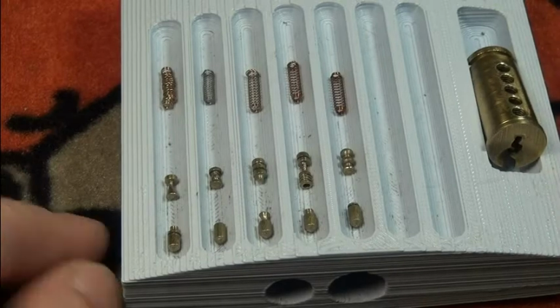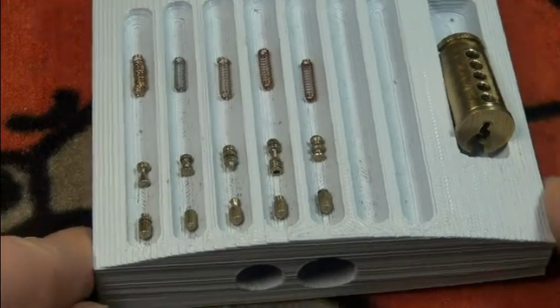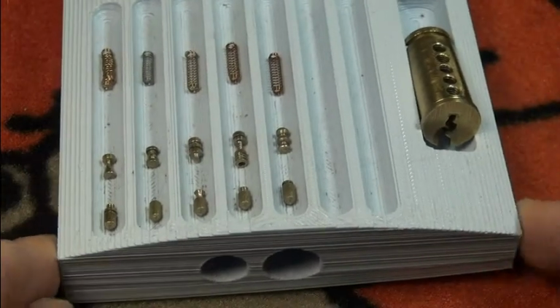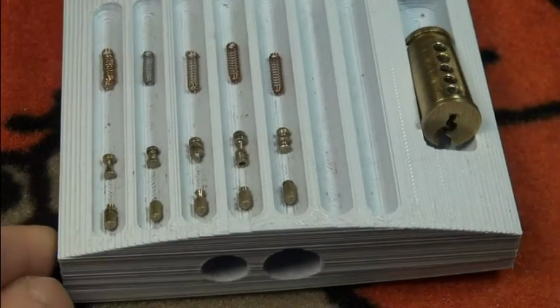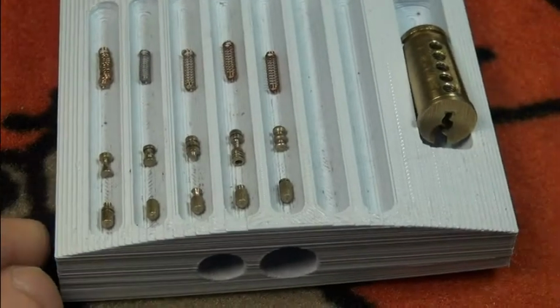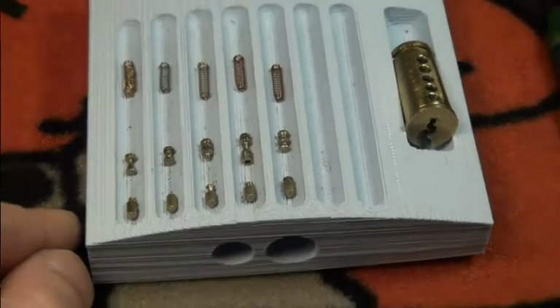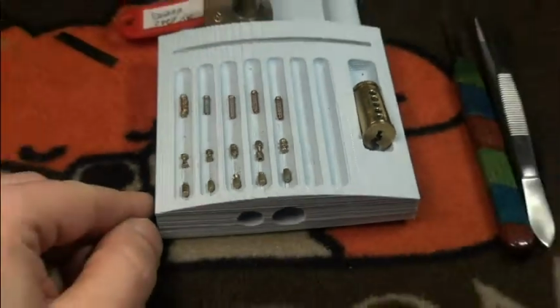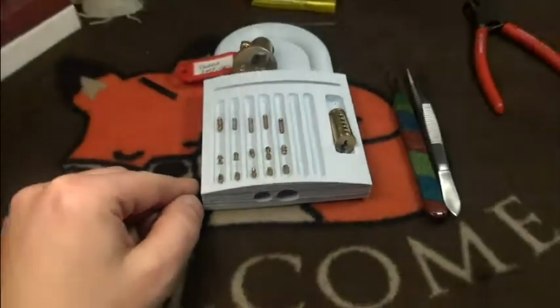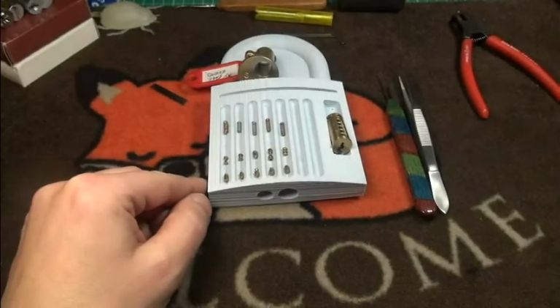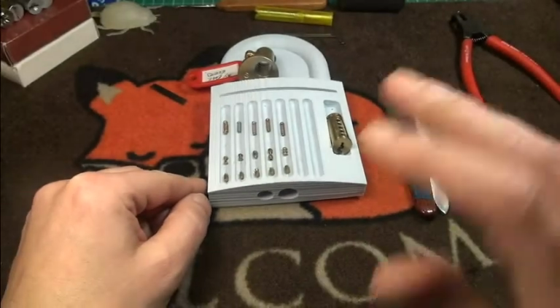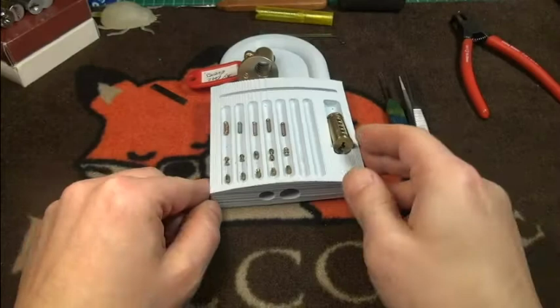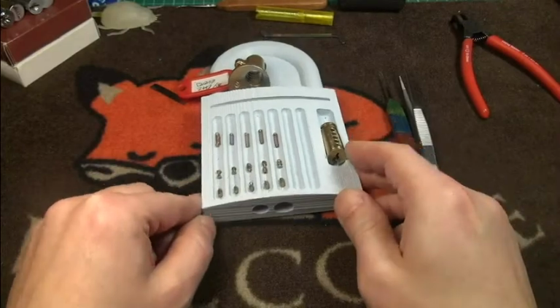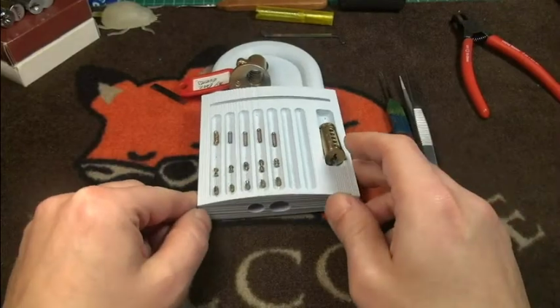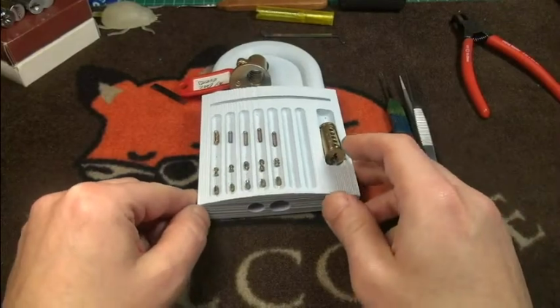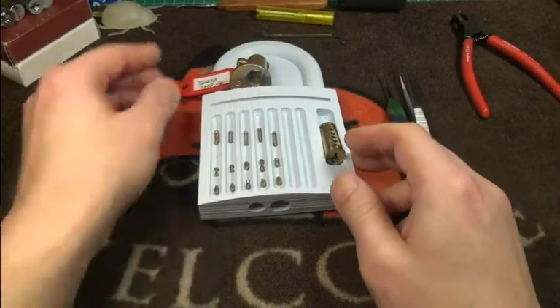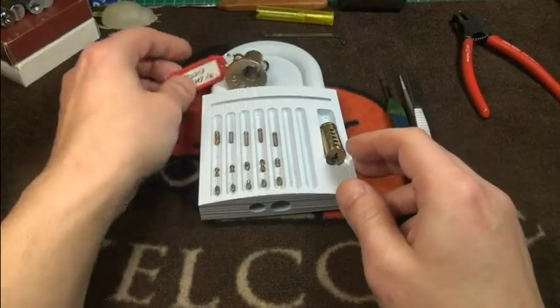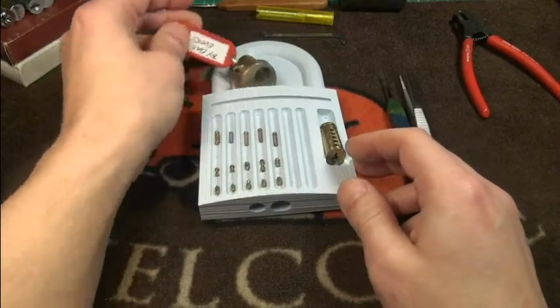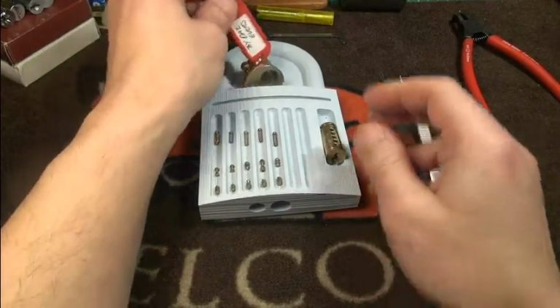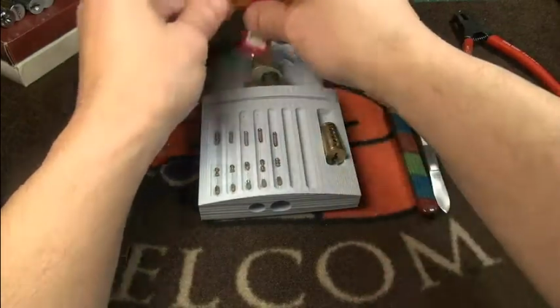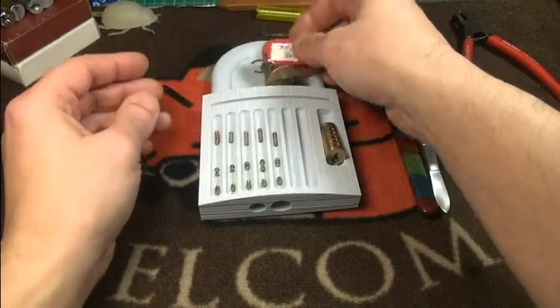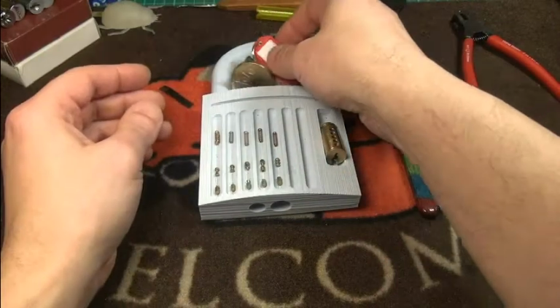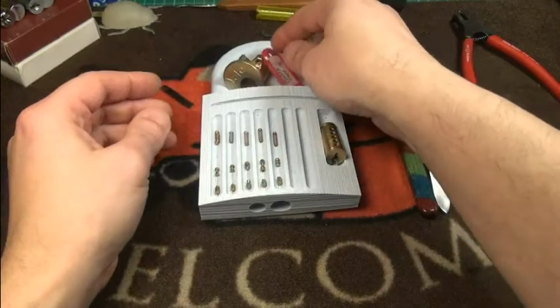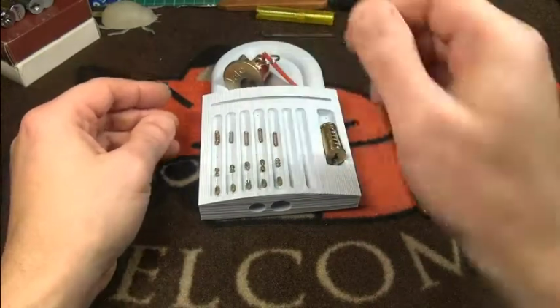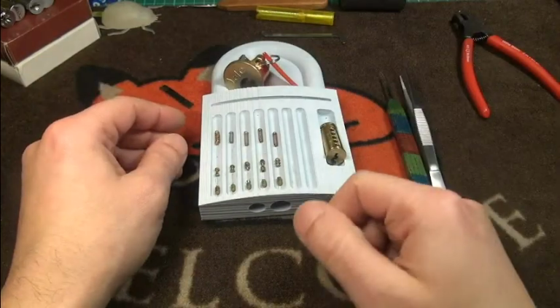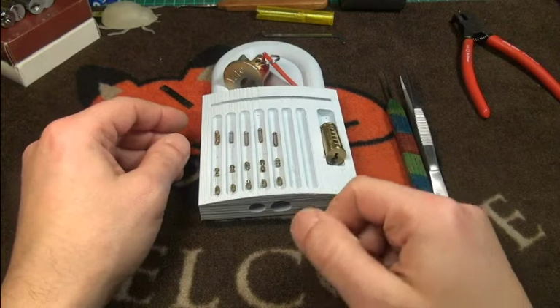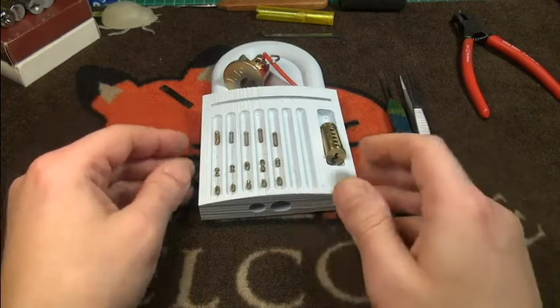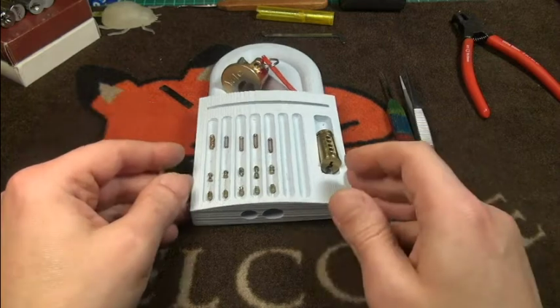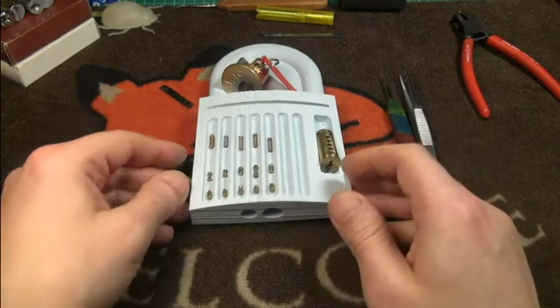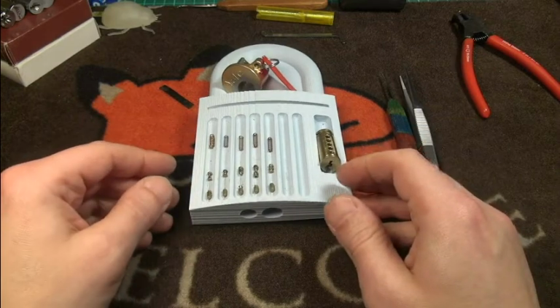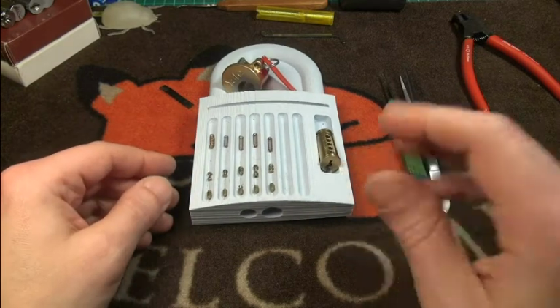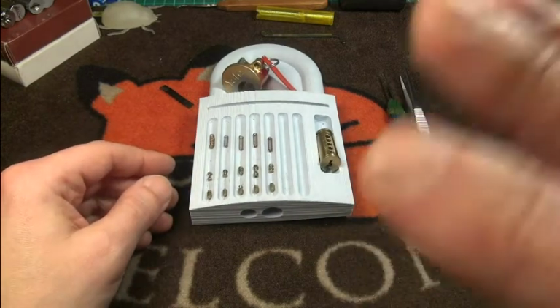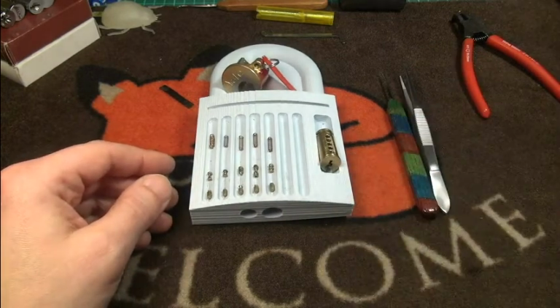Hope you had fun anyway! Thanks a lot, Das, for making this lock, and also Black Dolphin for sending it to me. See you soon in another video, and have a great evening — bye!